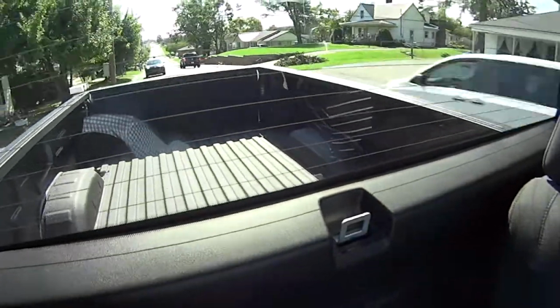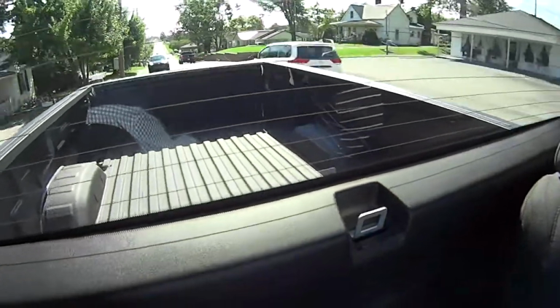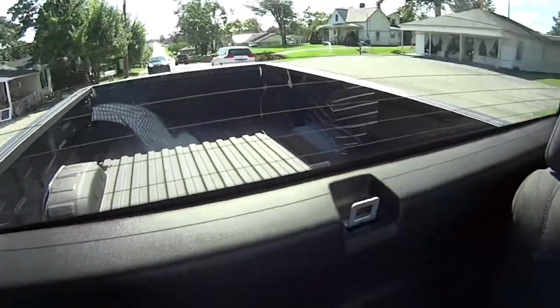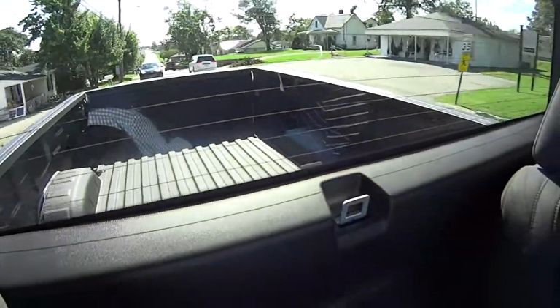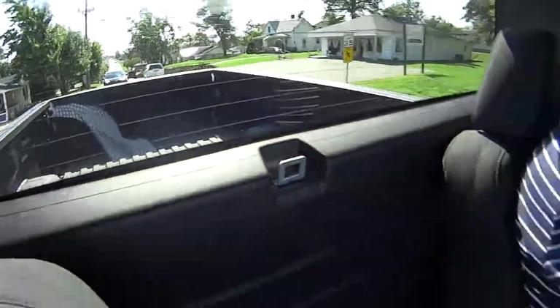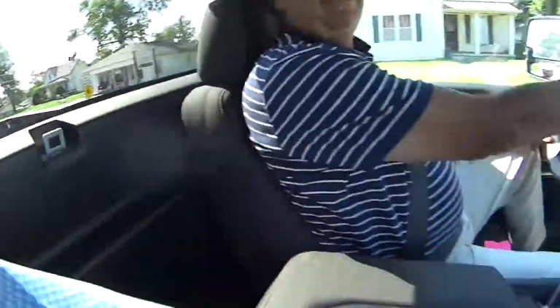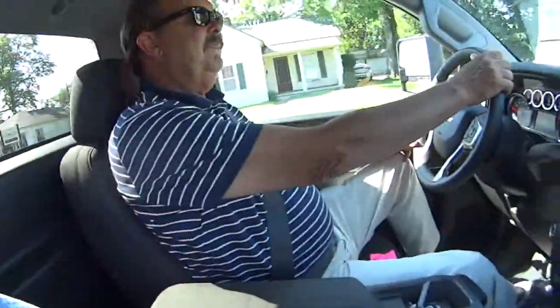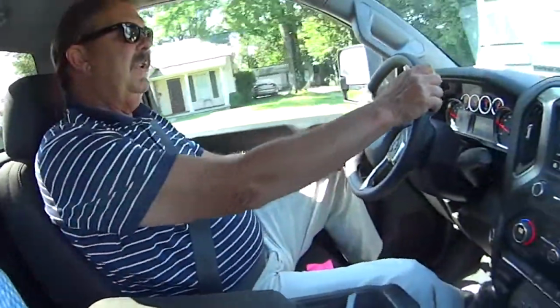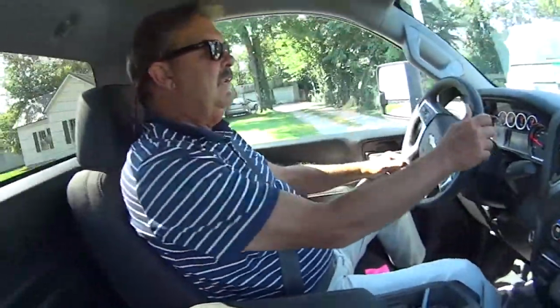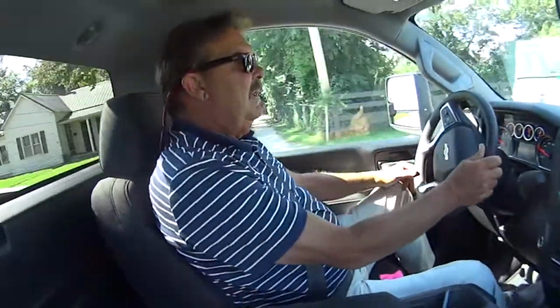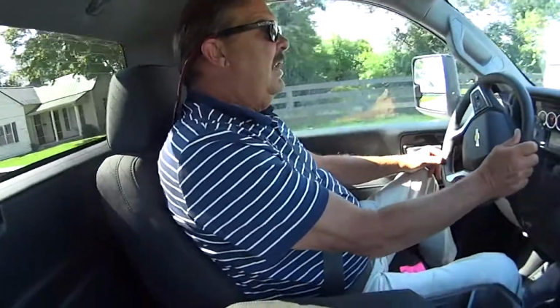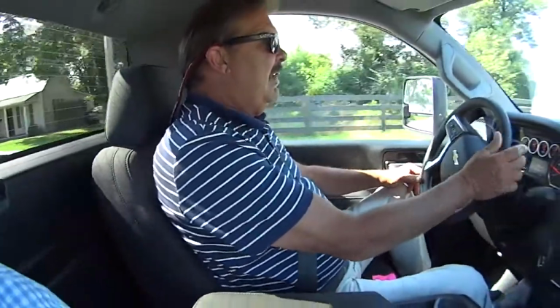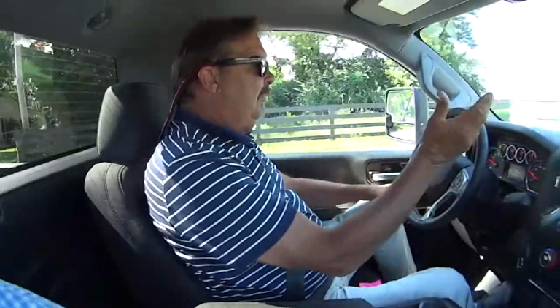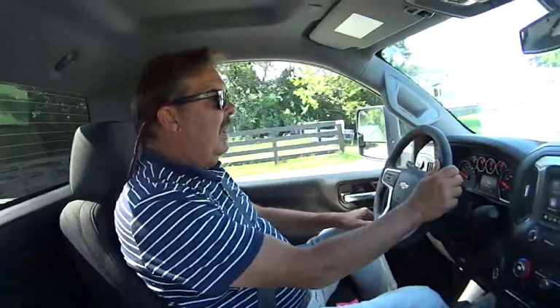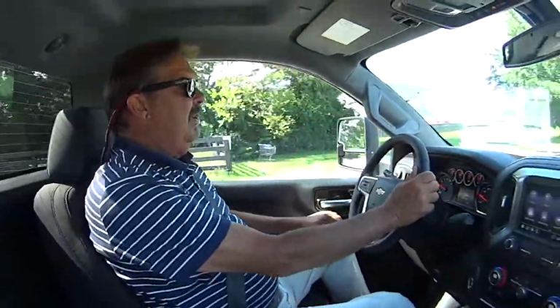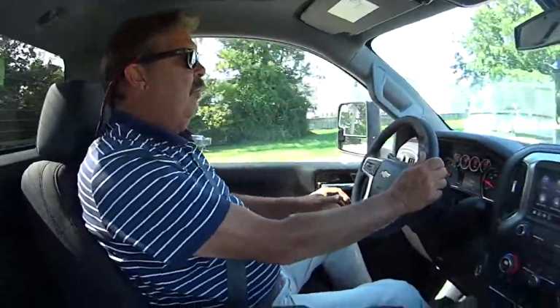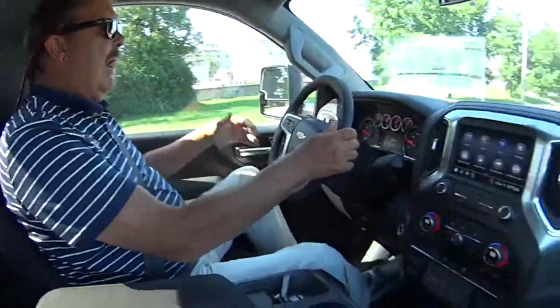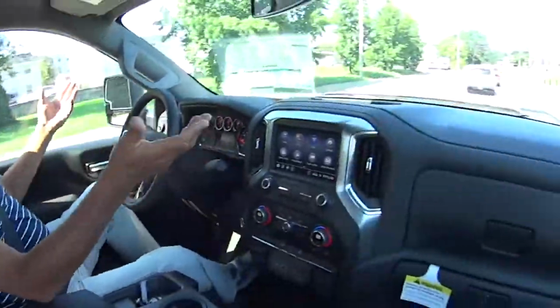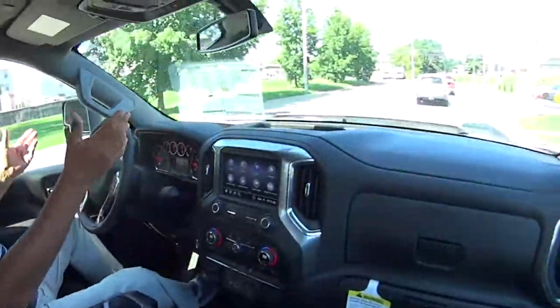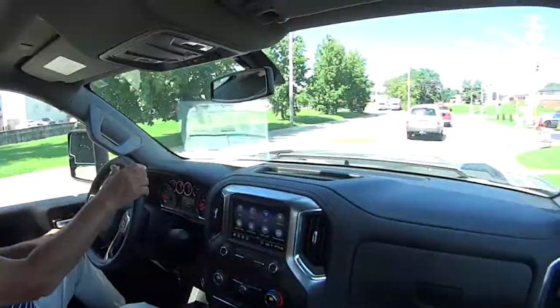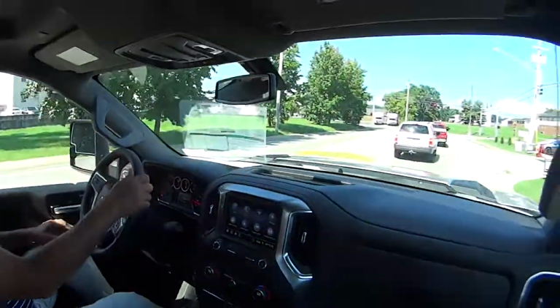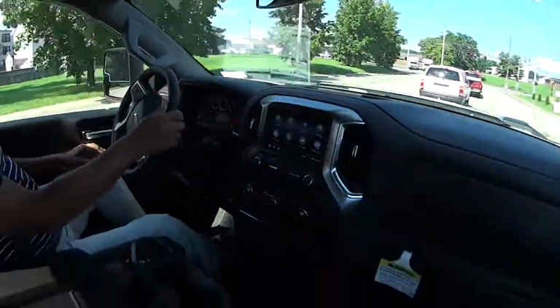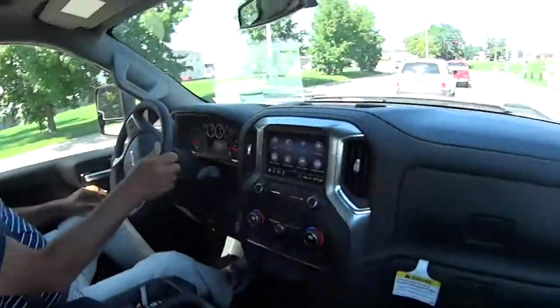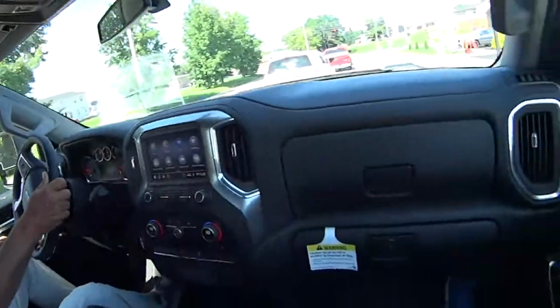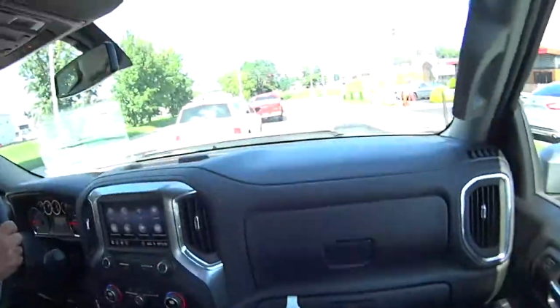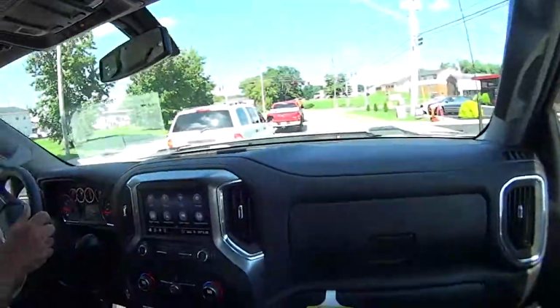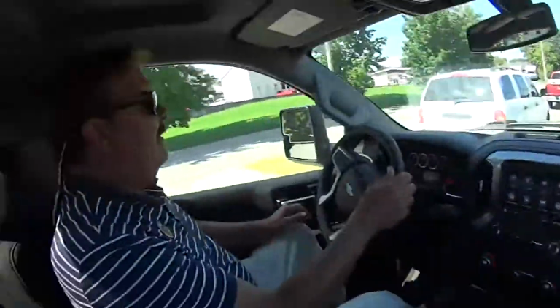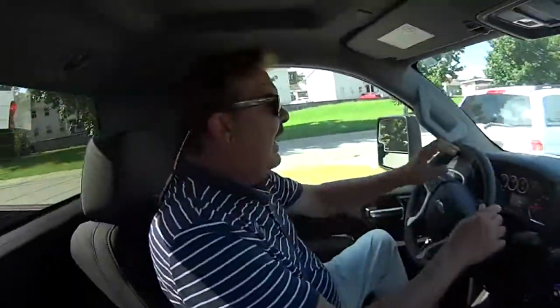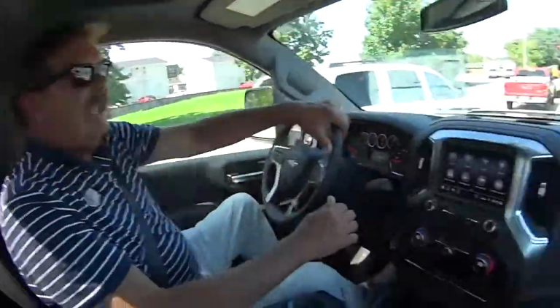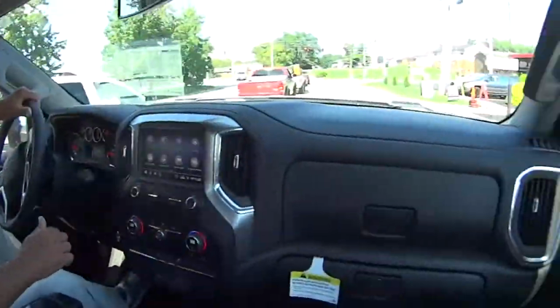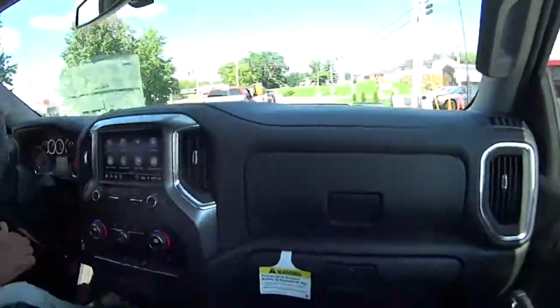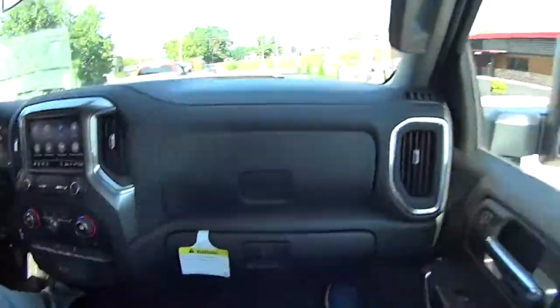And this is an eight-foot bed, right? It is, that makes it nice. We're going to go over the curb here — let's do it. Because we can. We're in a heavy-duty truck, that's right.